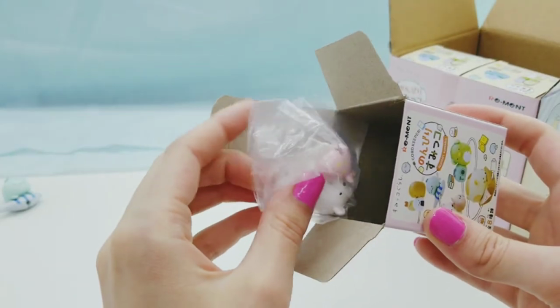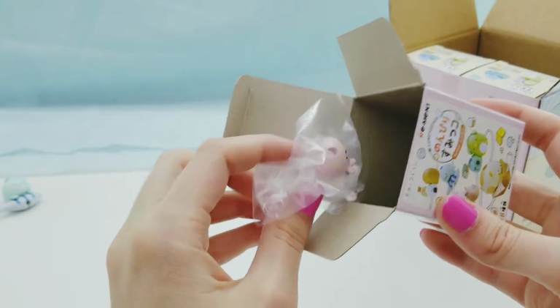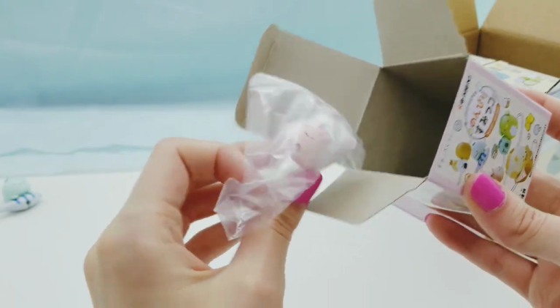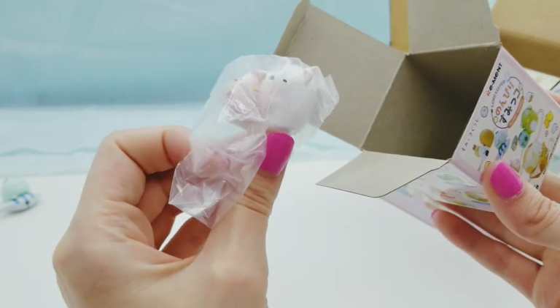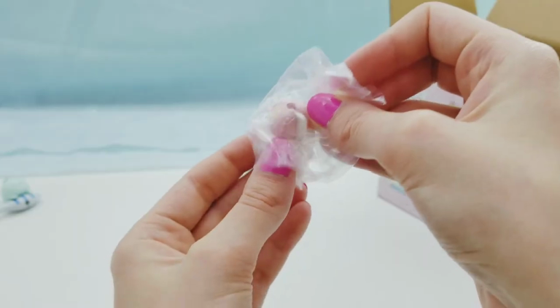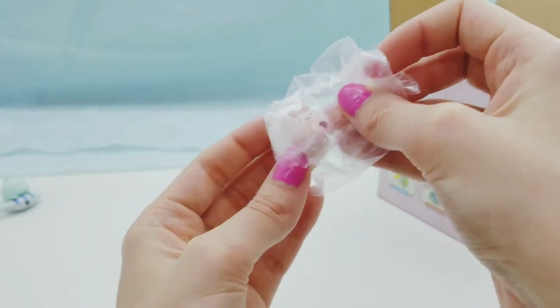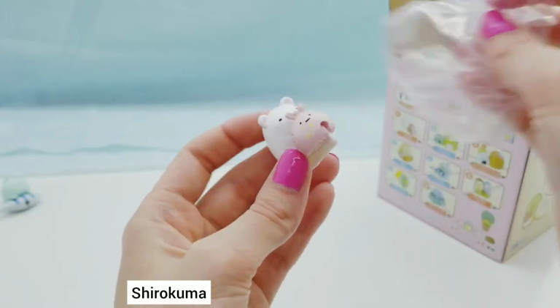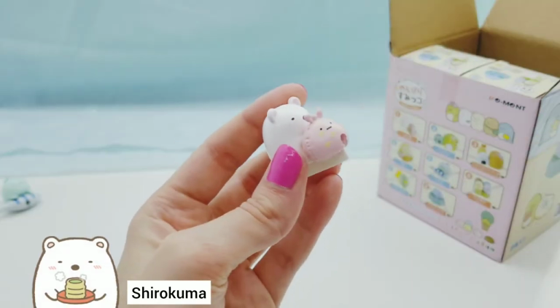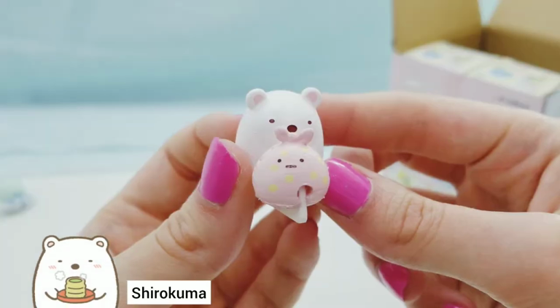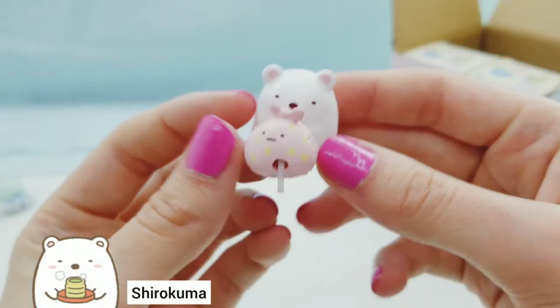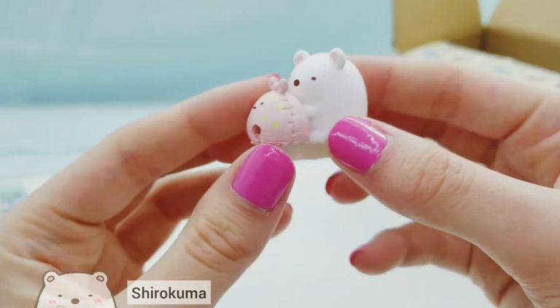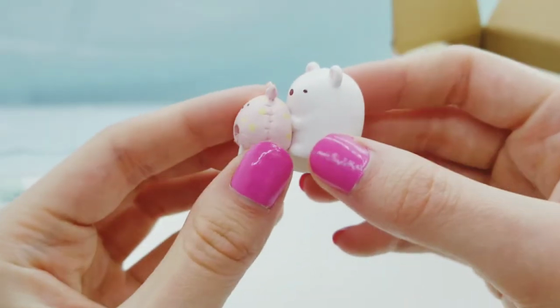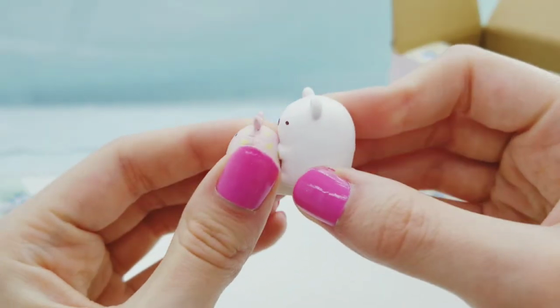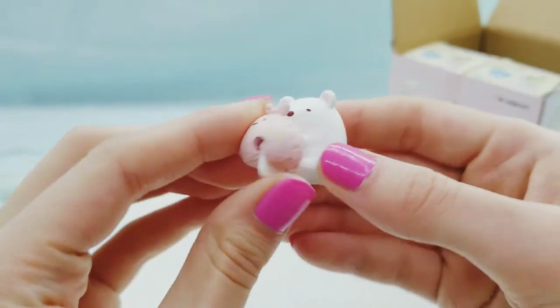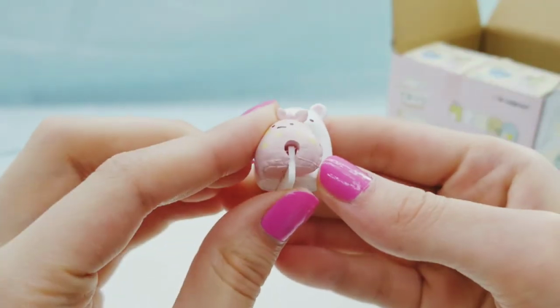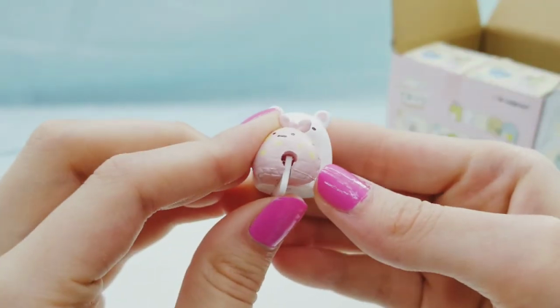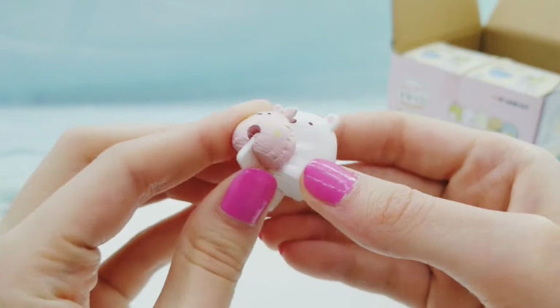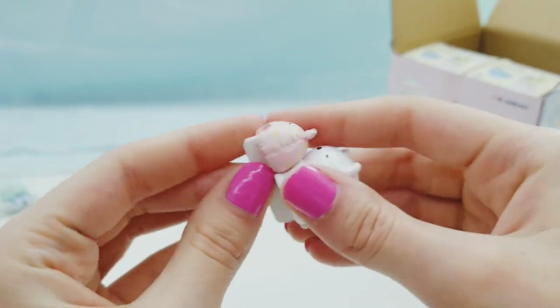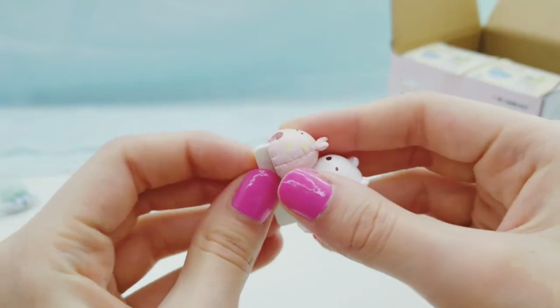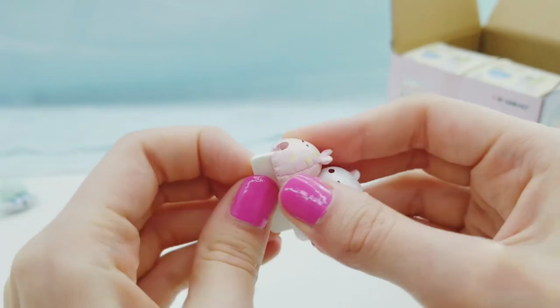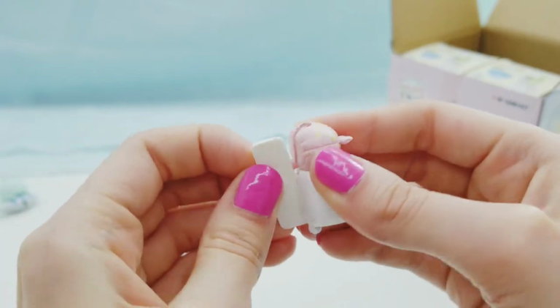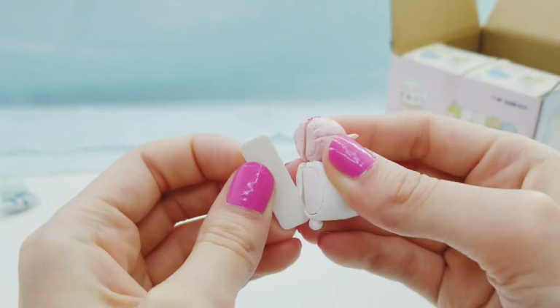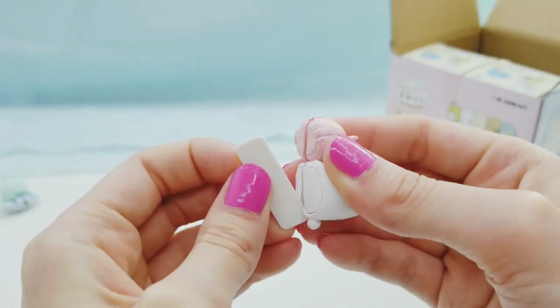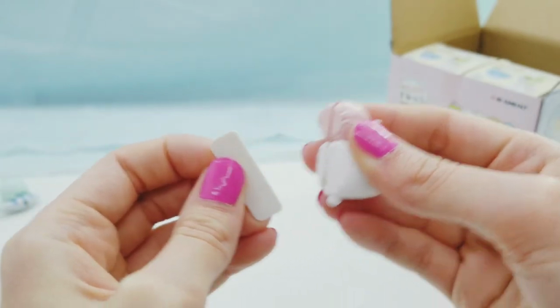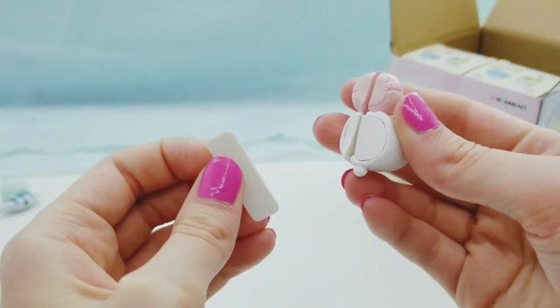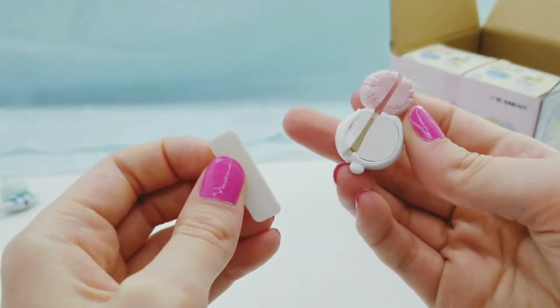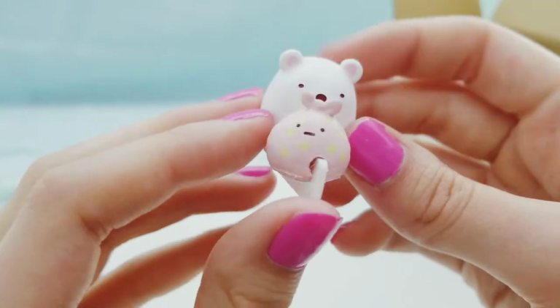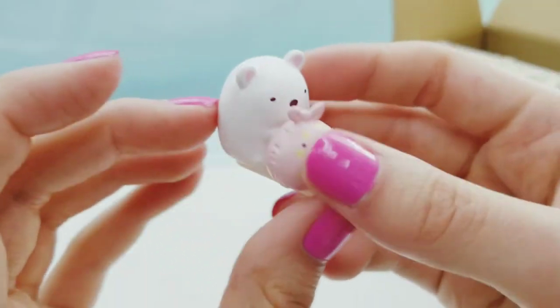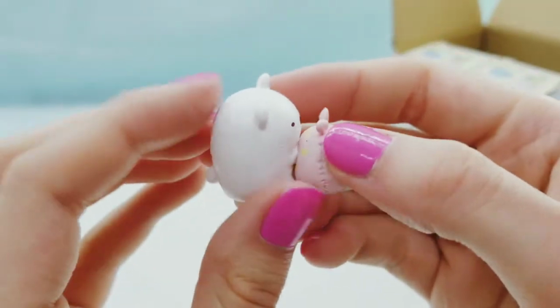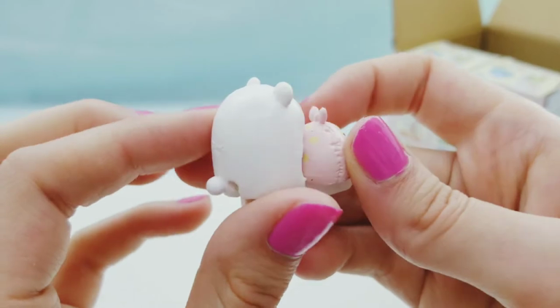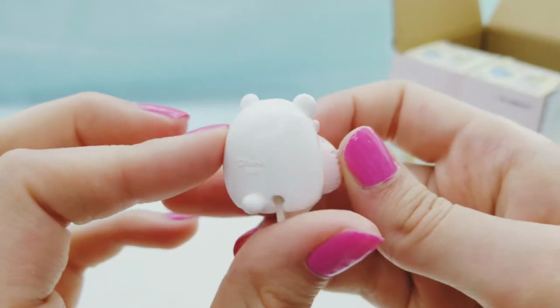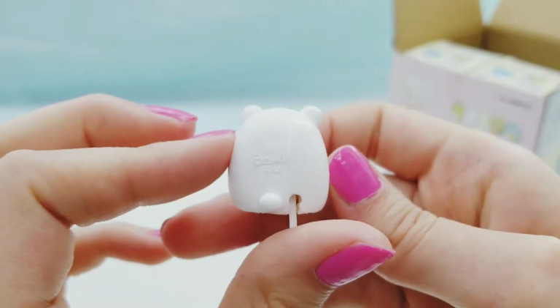All right, we have Shirokuma, the little polar bear. This one has a little spacer in the spot you put on the cord - super cute.